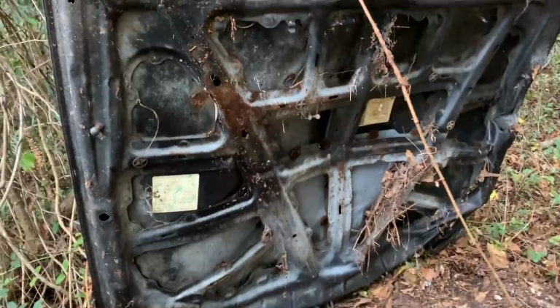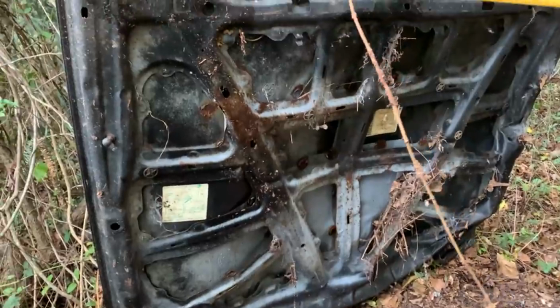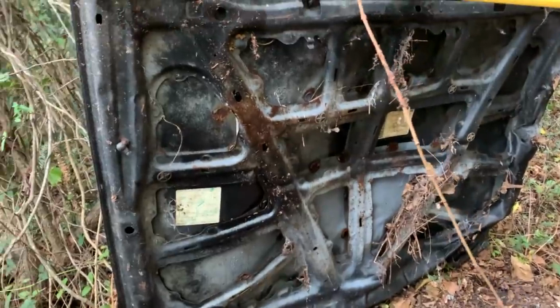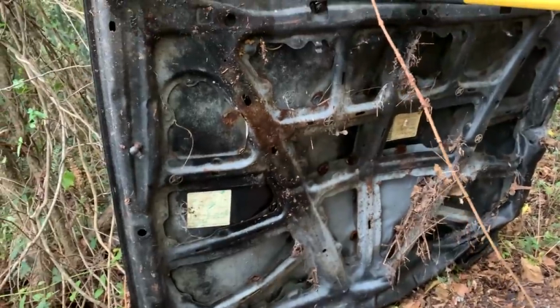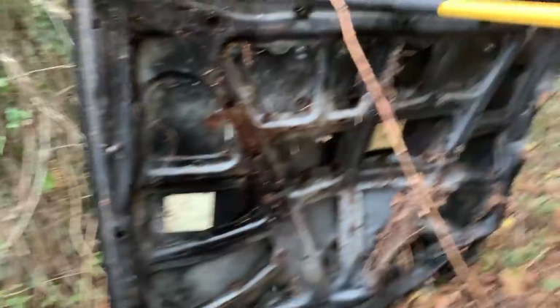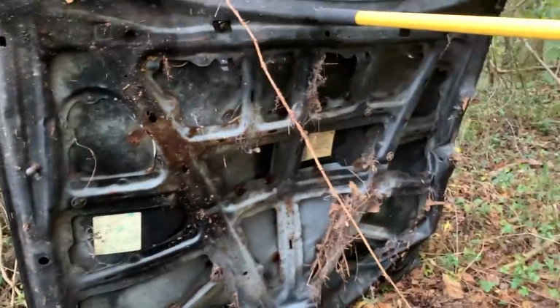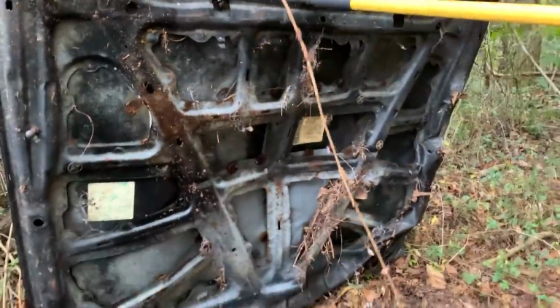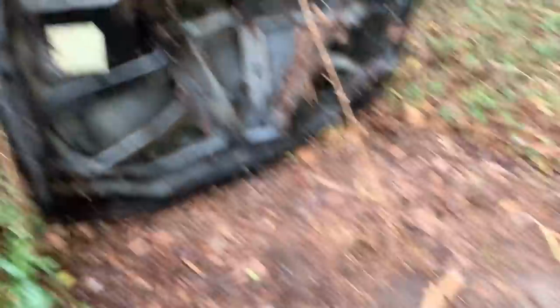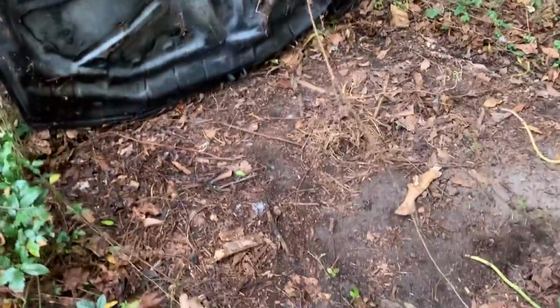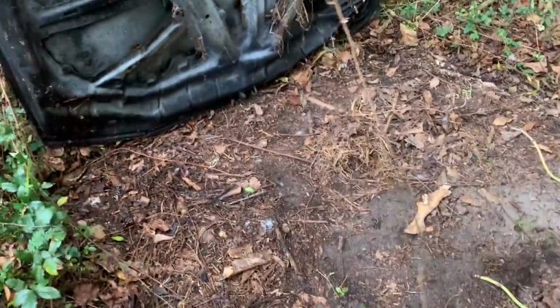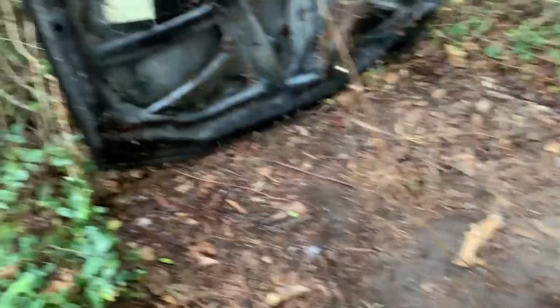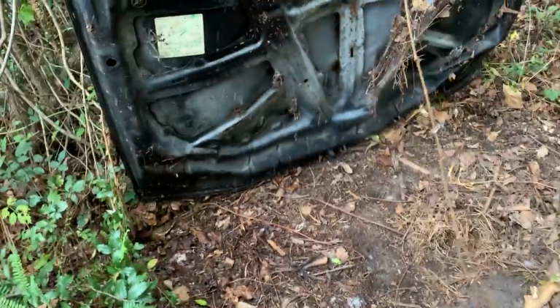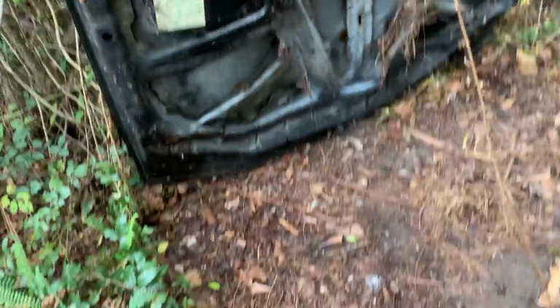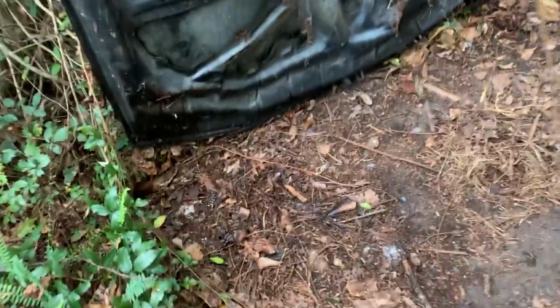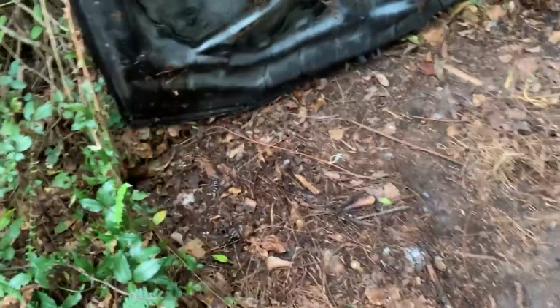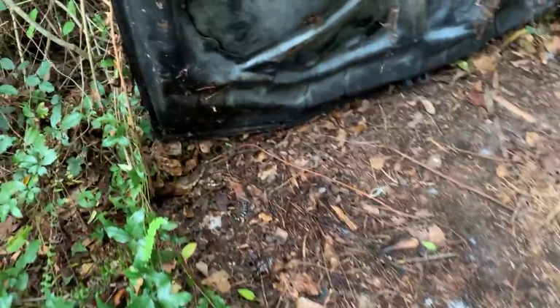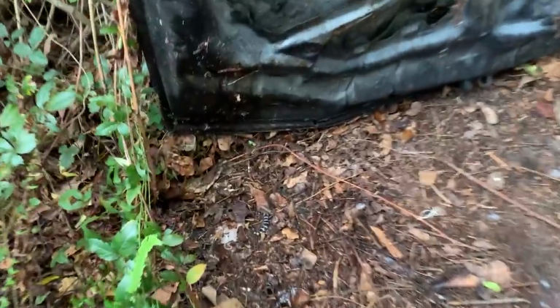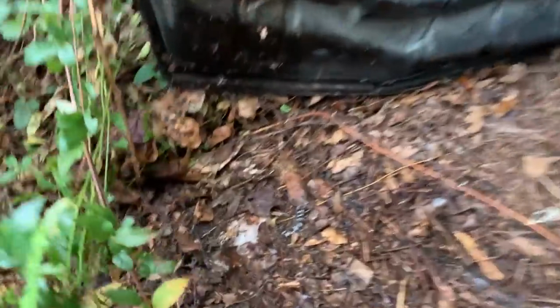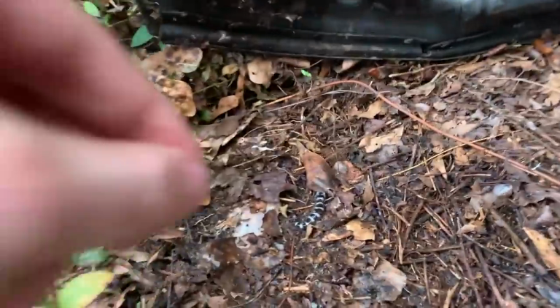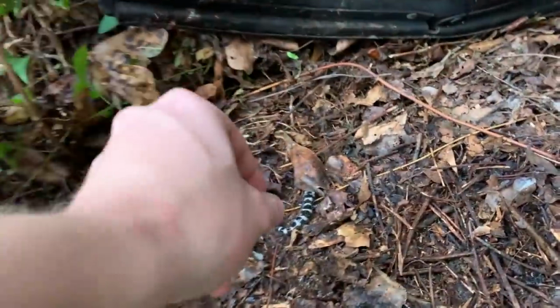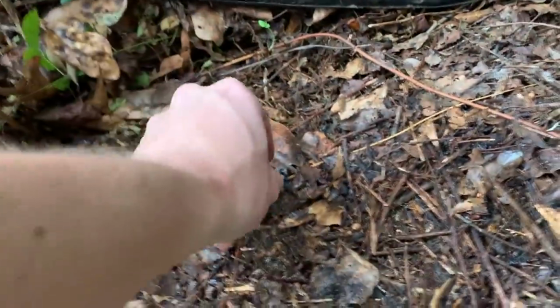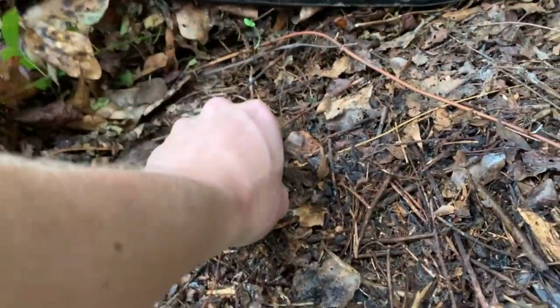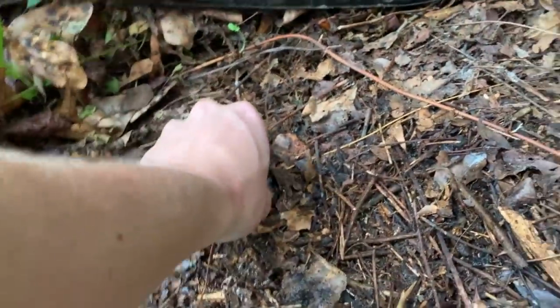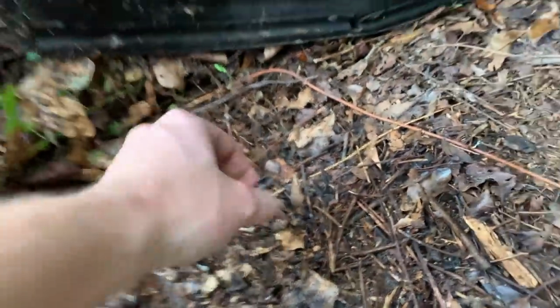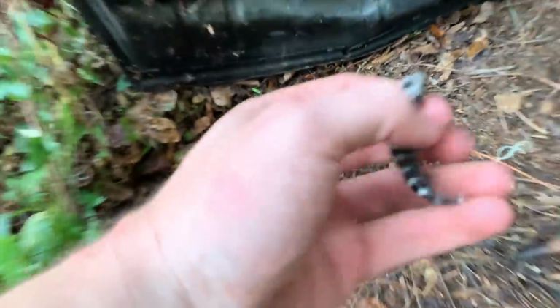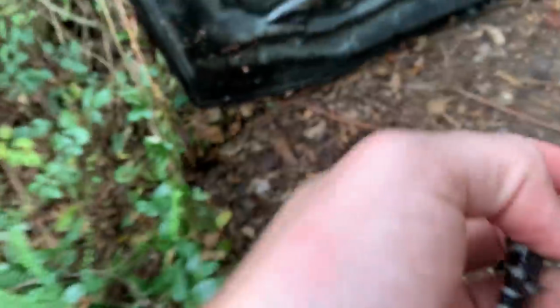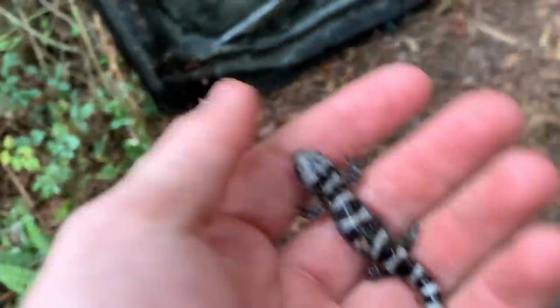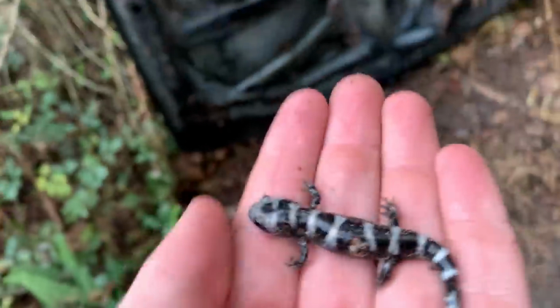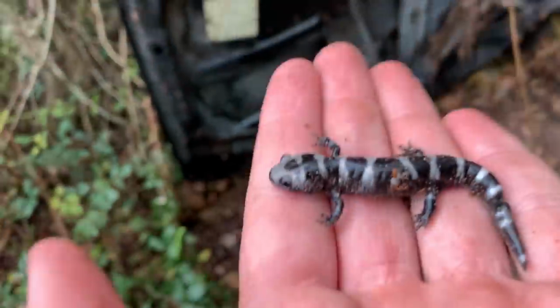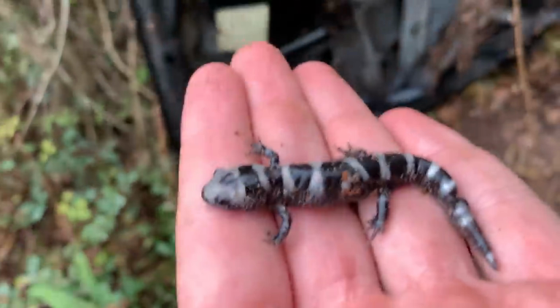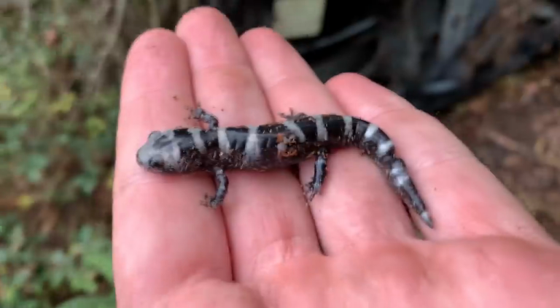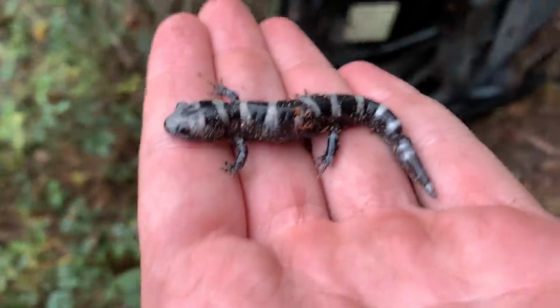Nice ribs. There's a marble — another one. Hey buddy, get you out of there. Nice.